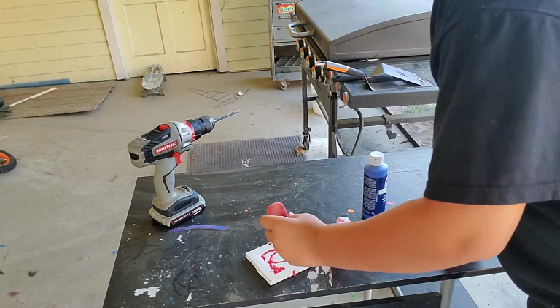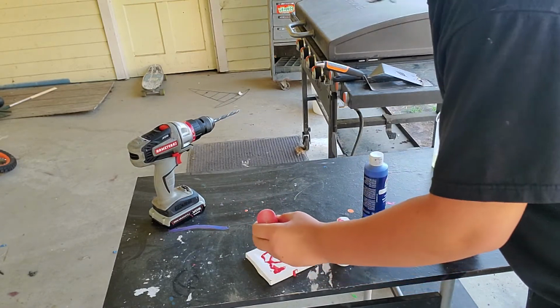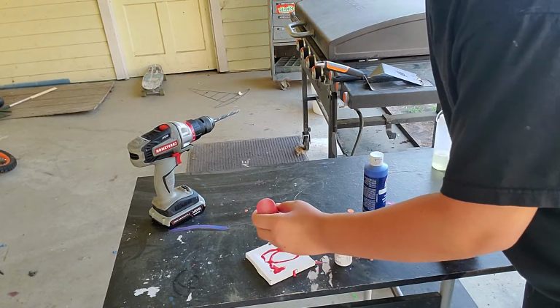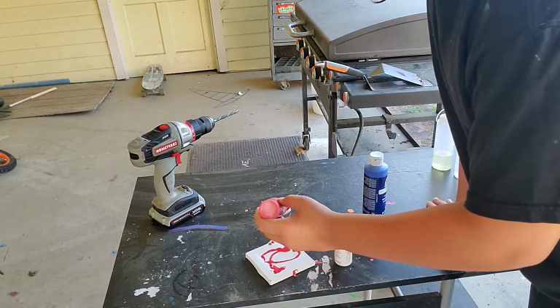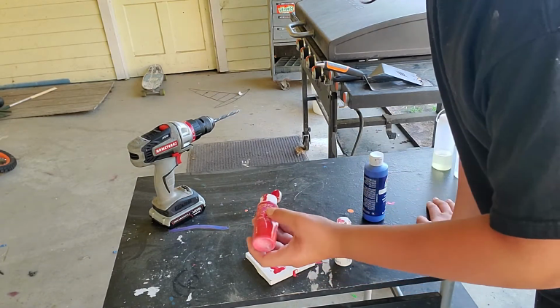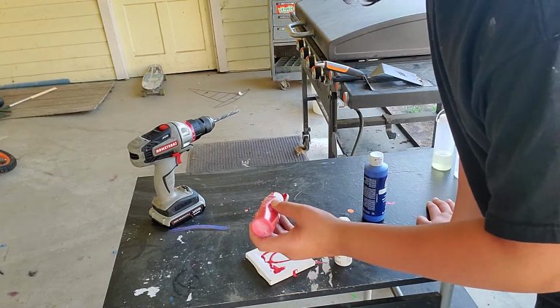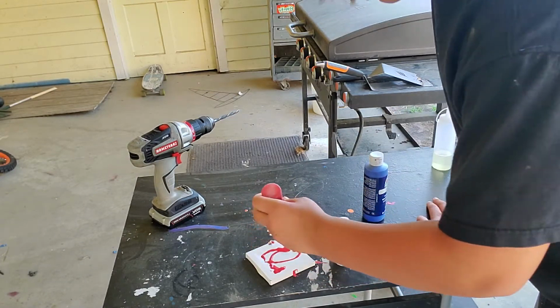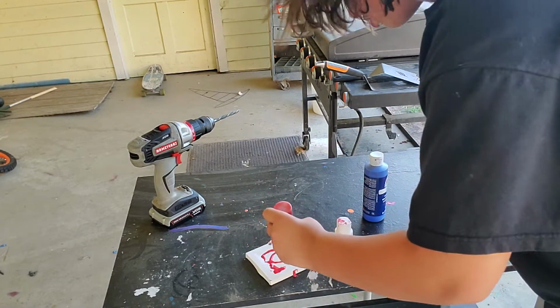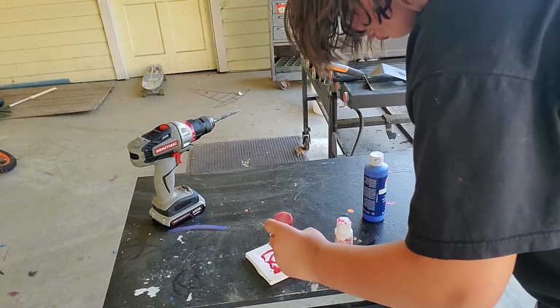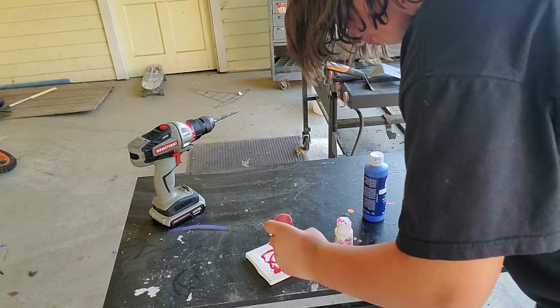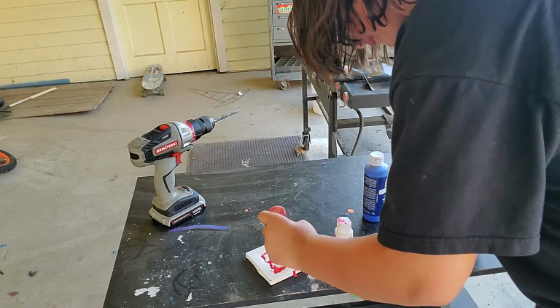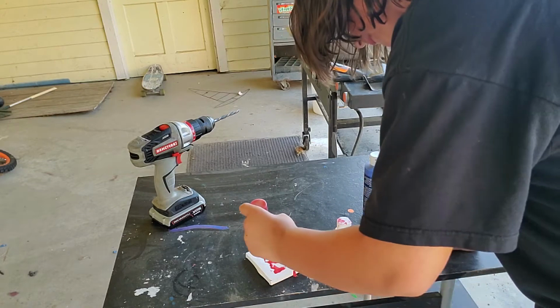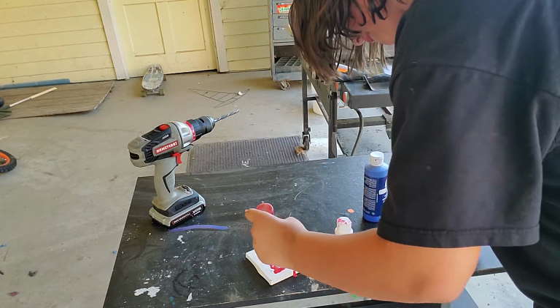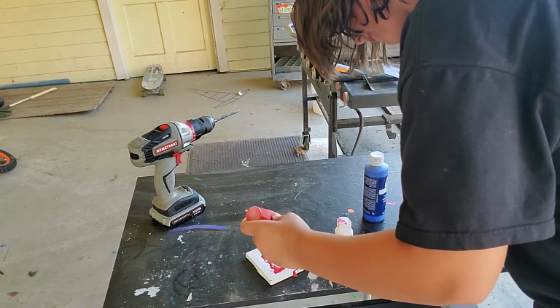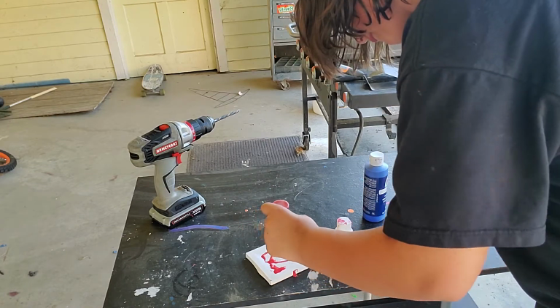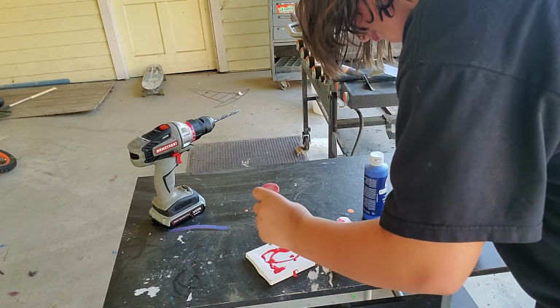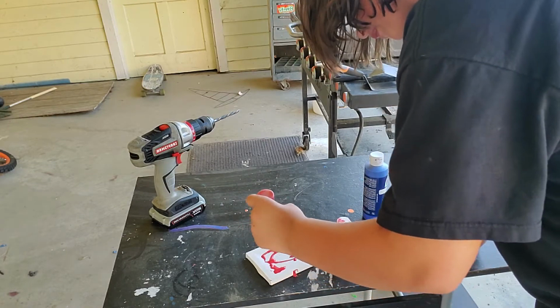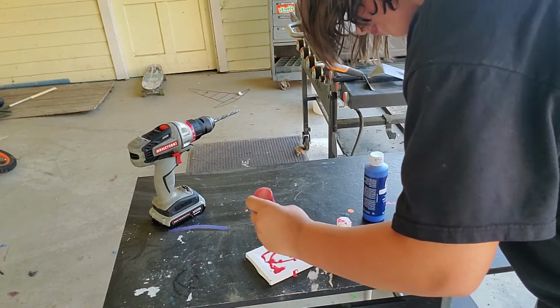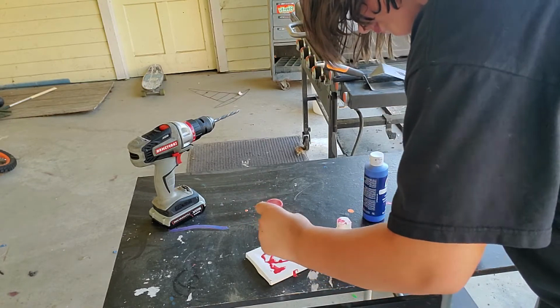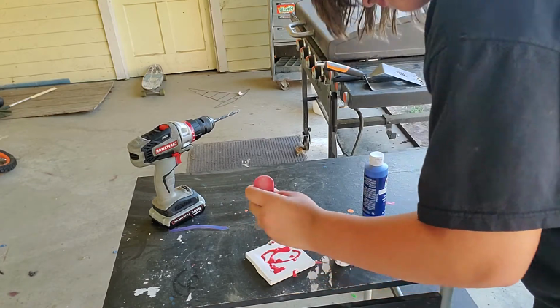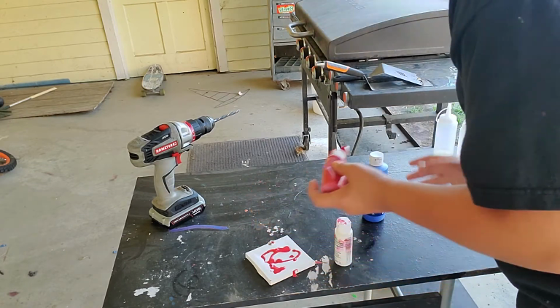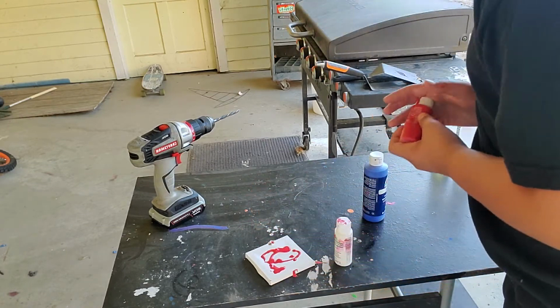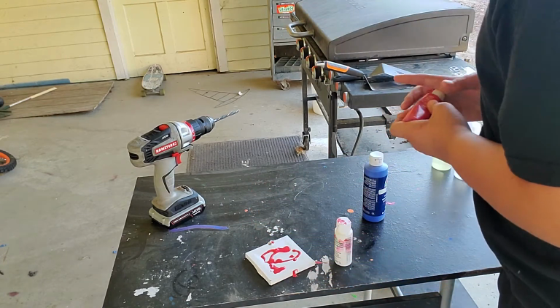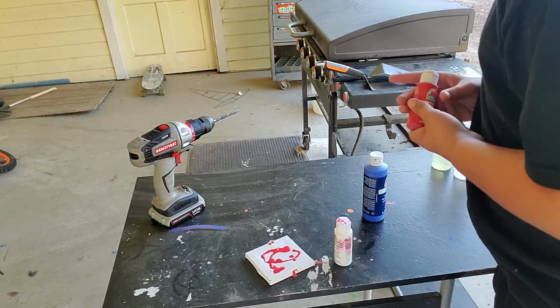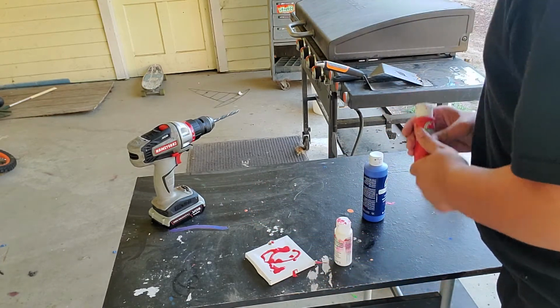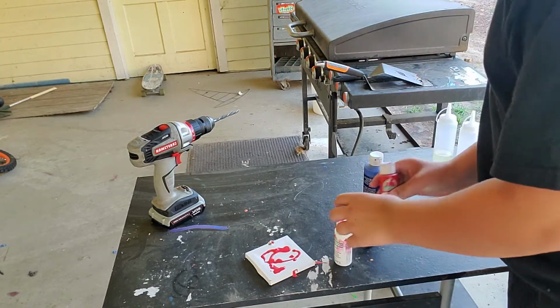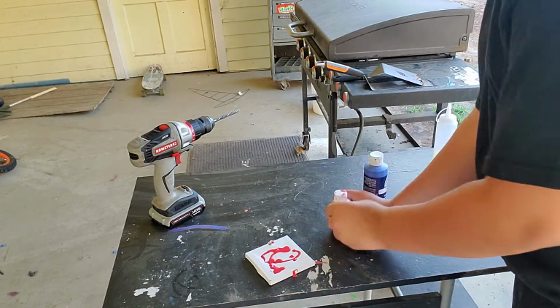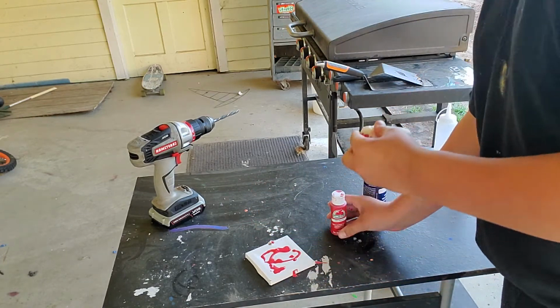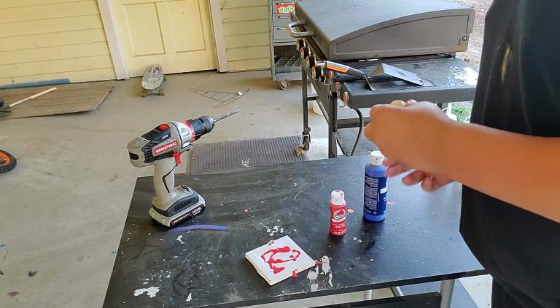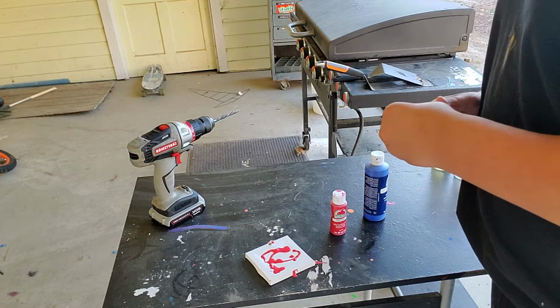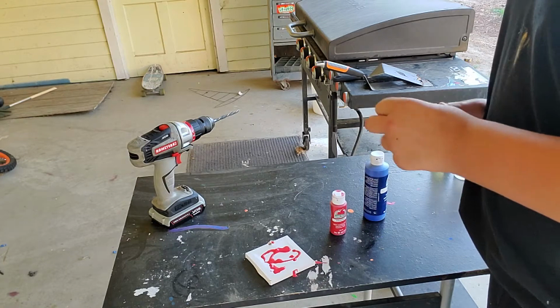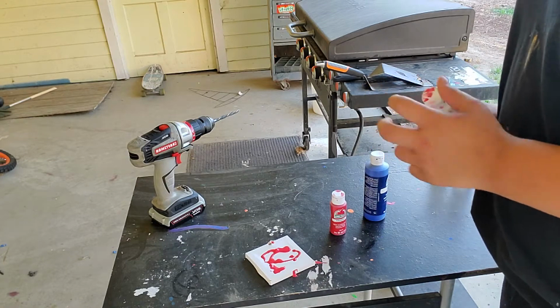Can you just see that good? Yeah, you can see. All right, this is red. Let's put on white.